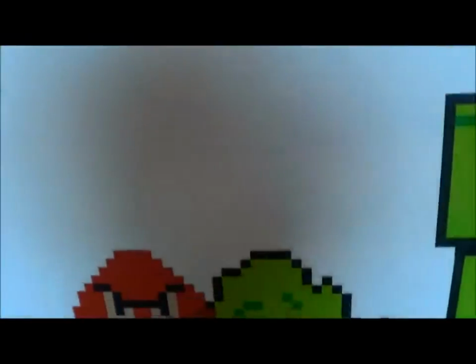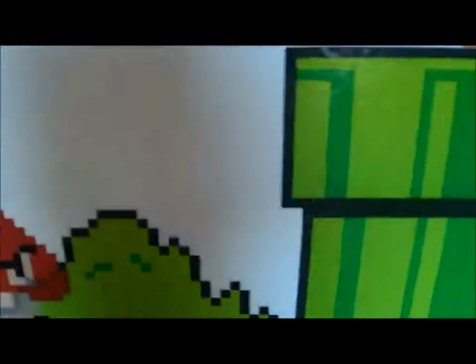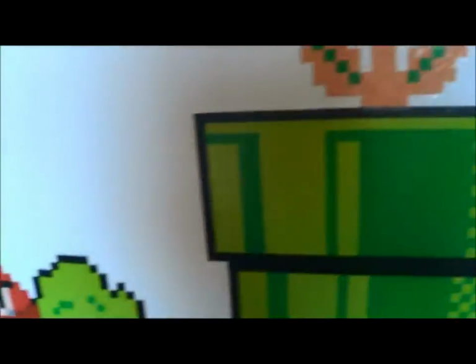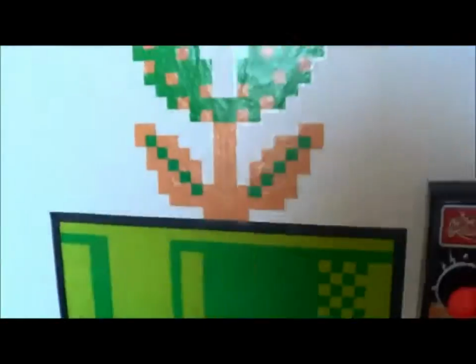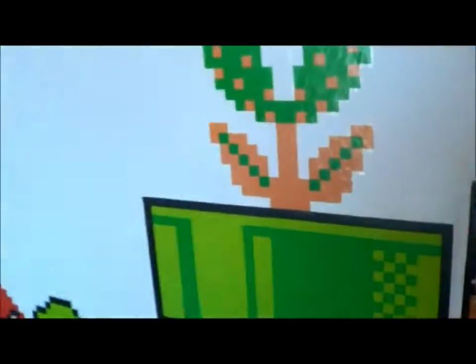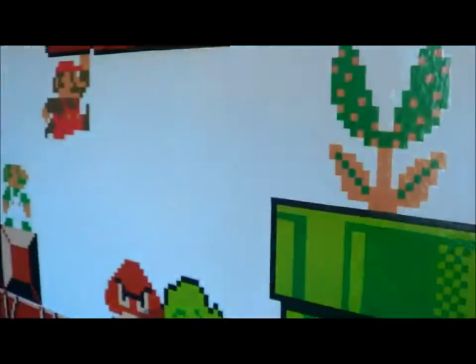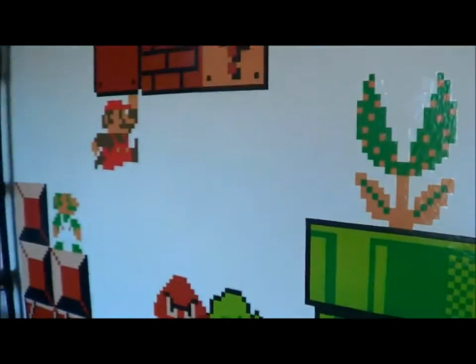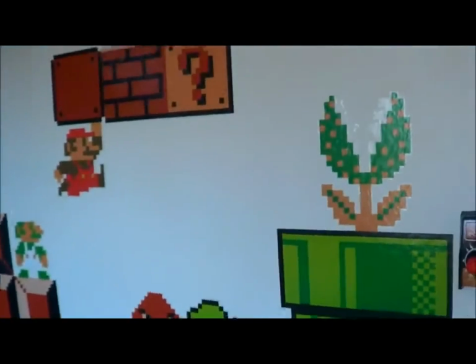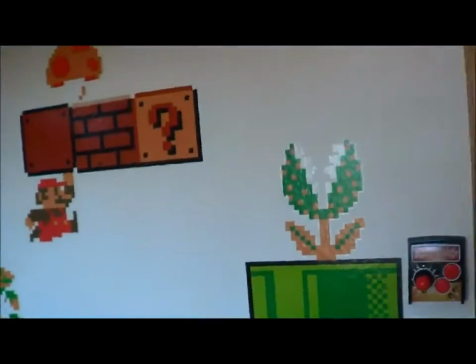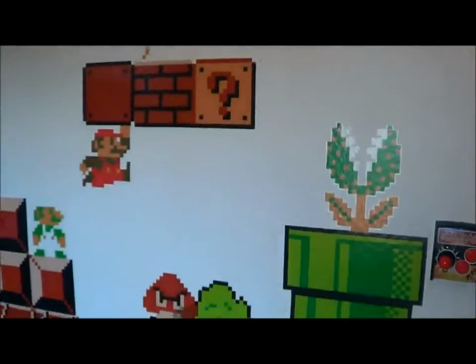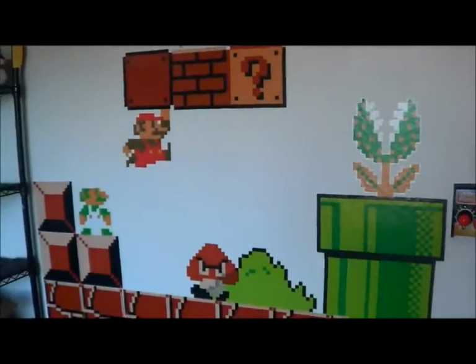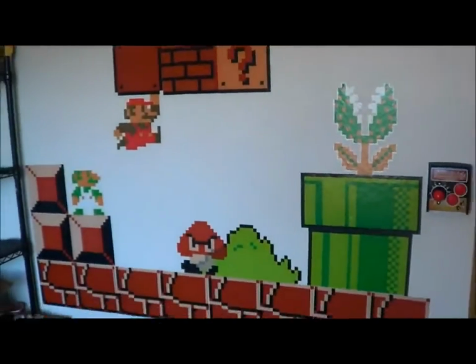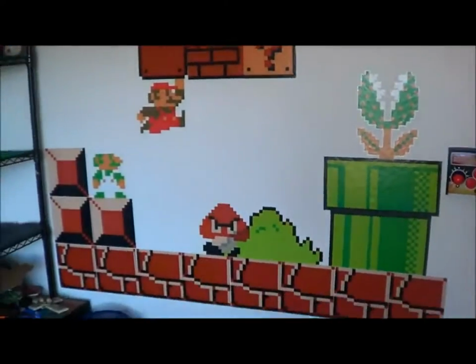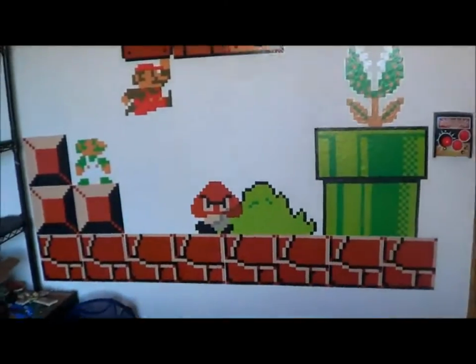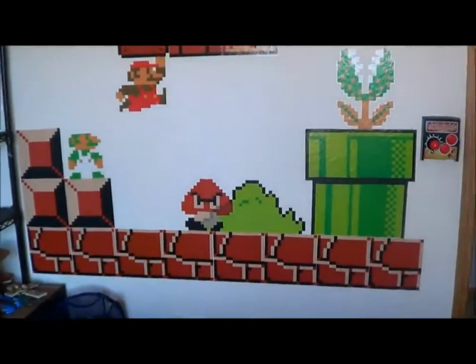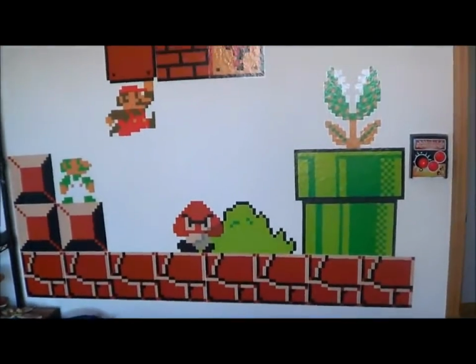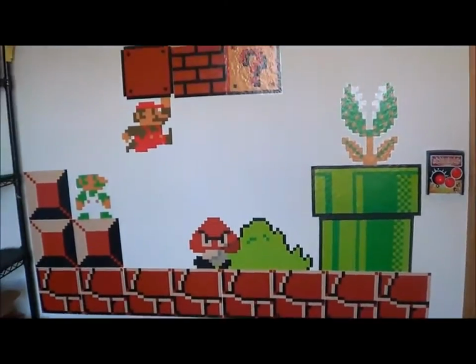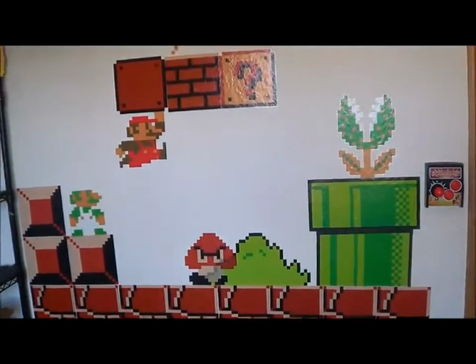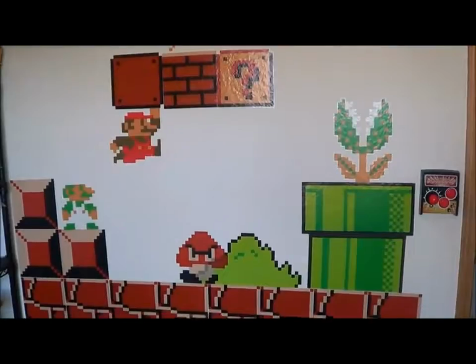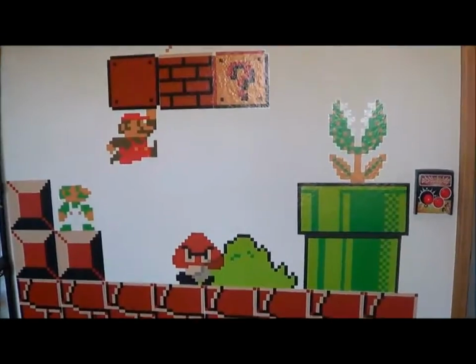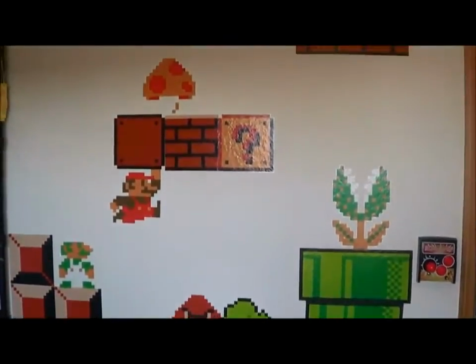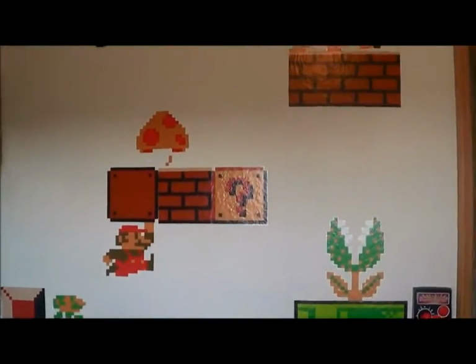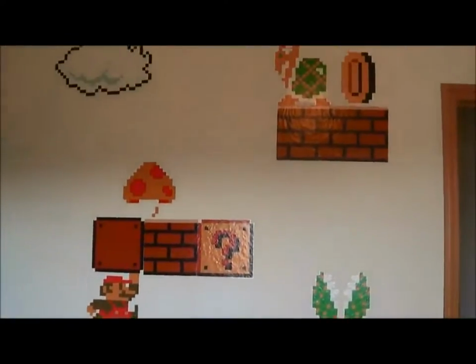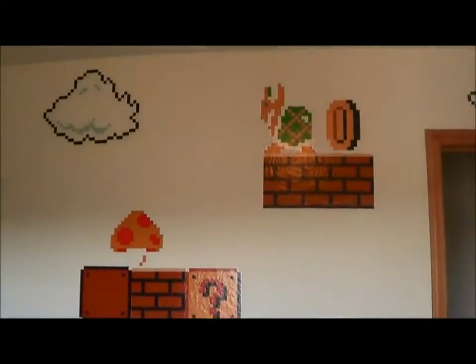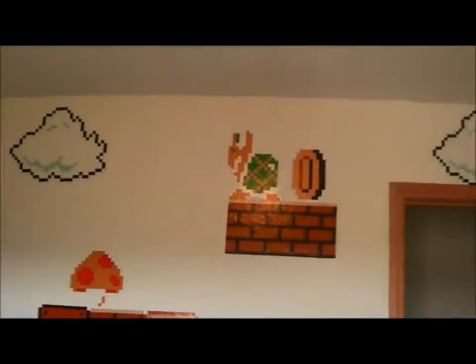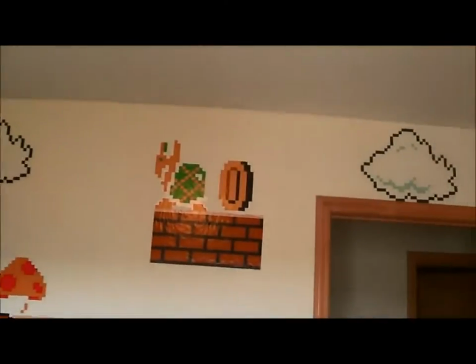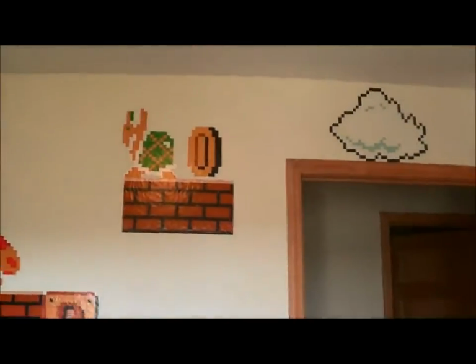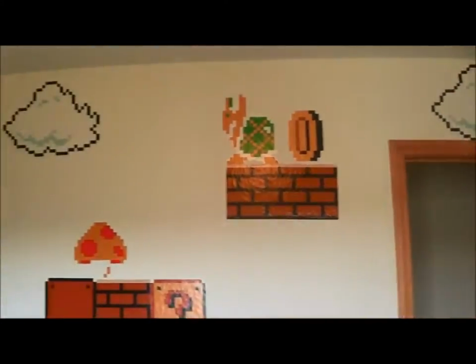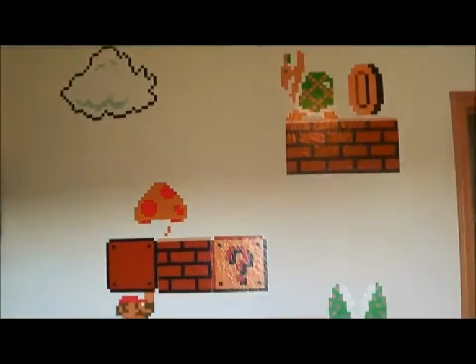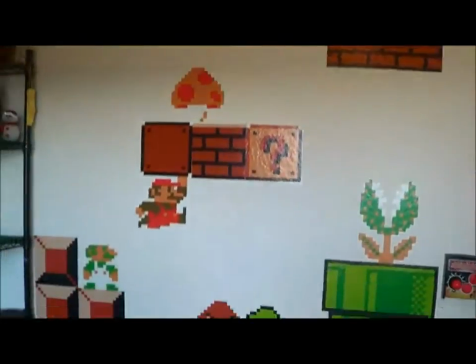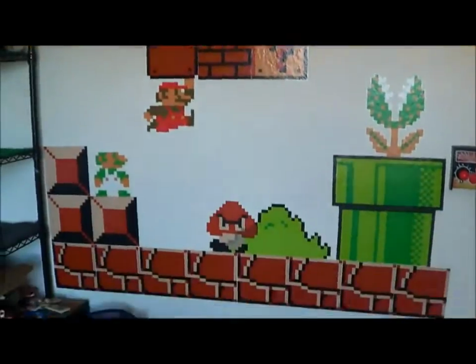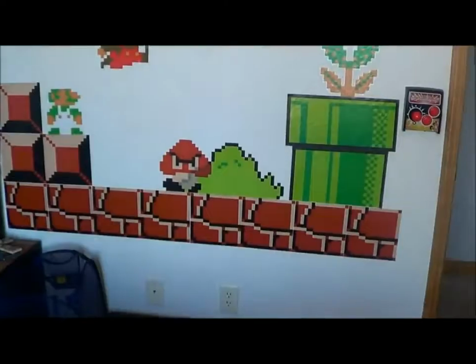I think this looks awesome on my wall. Let's get back here a little — there we go. I think that looks pretty cool.